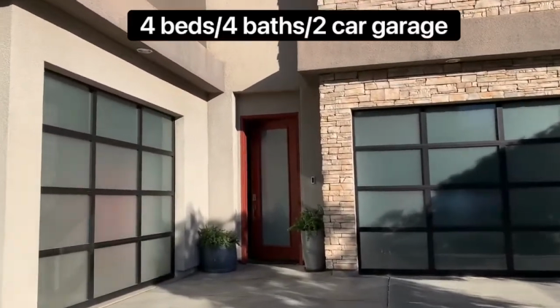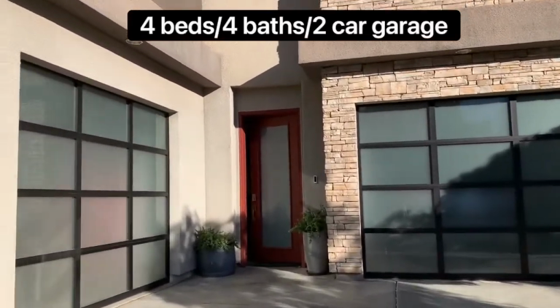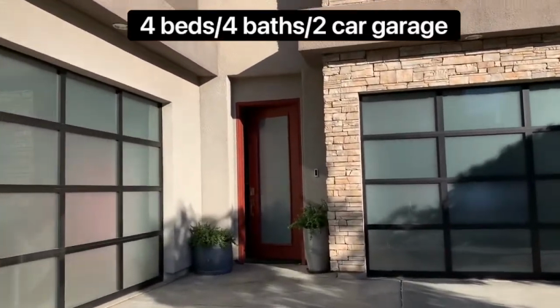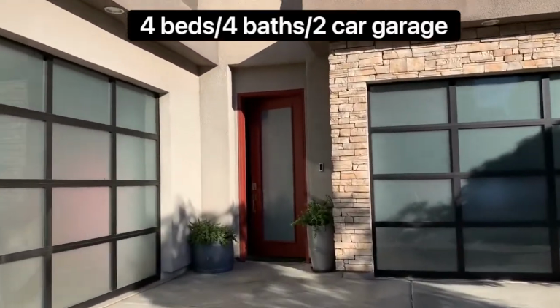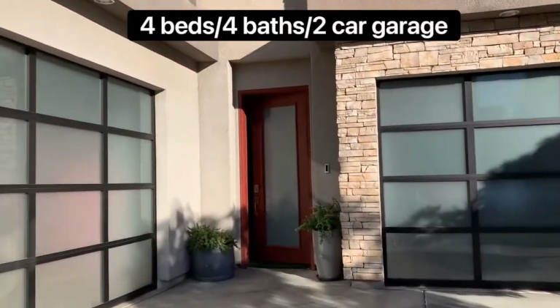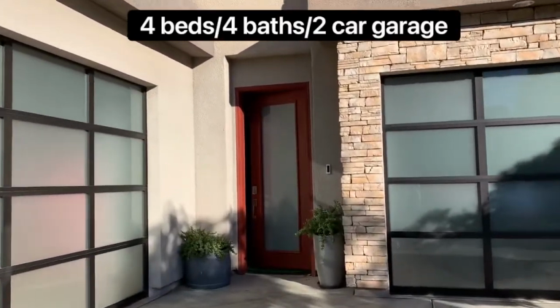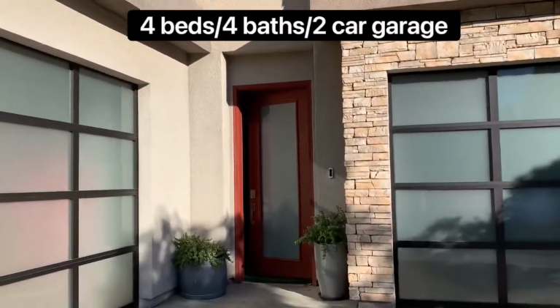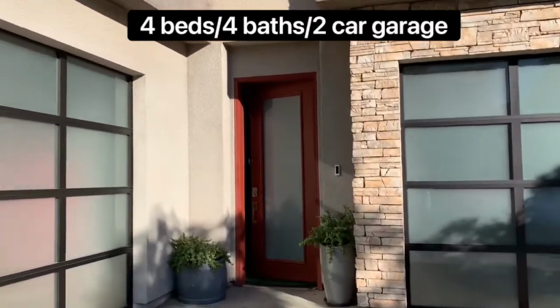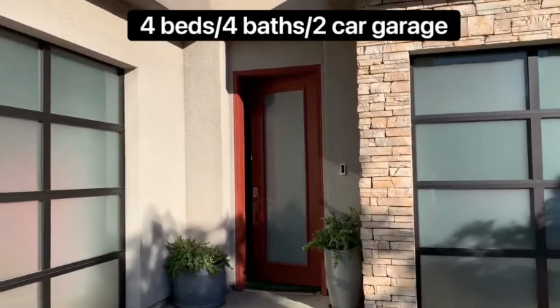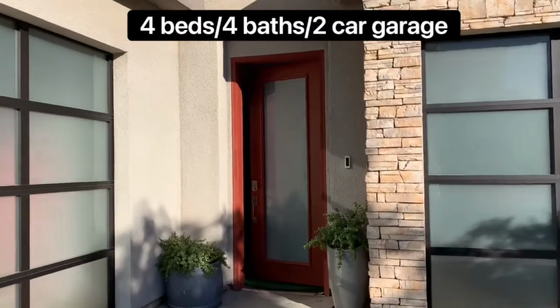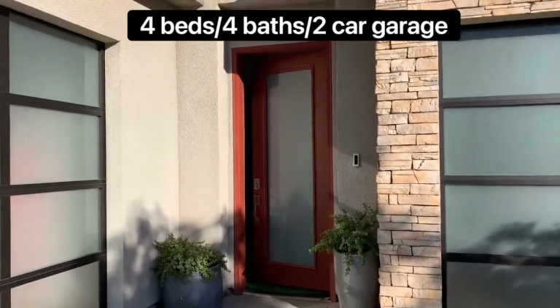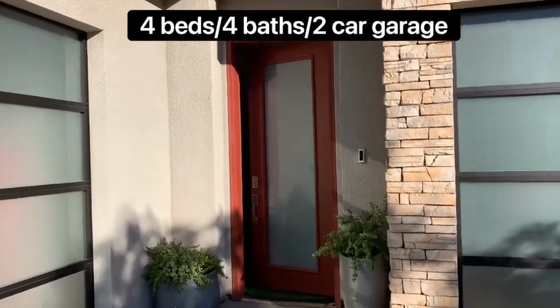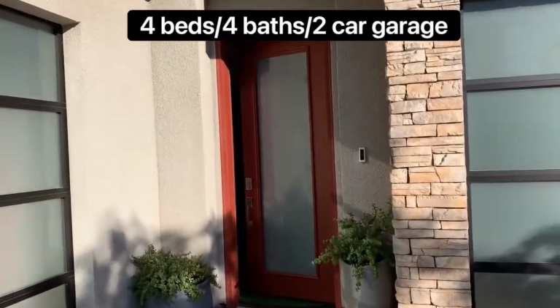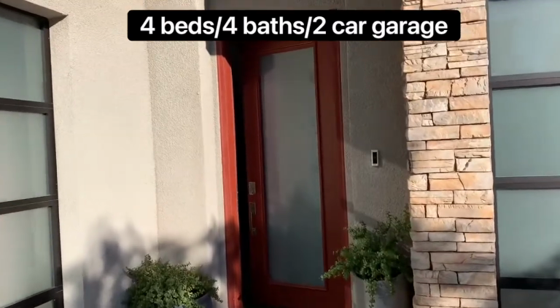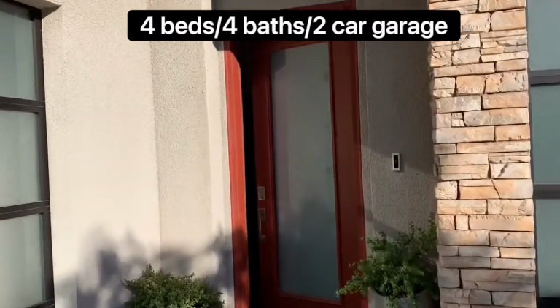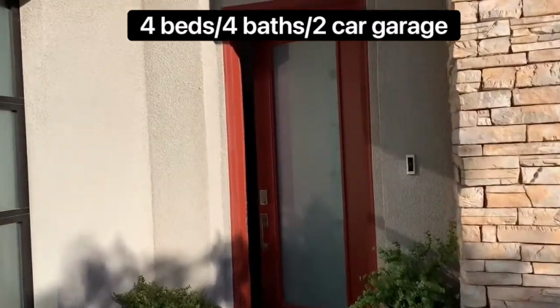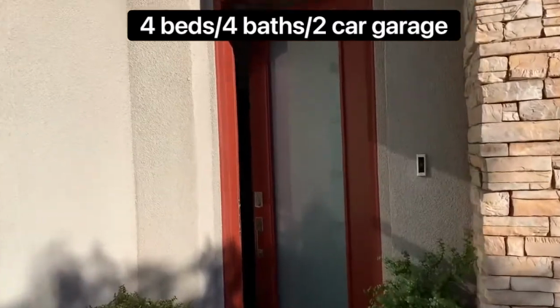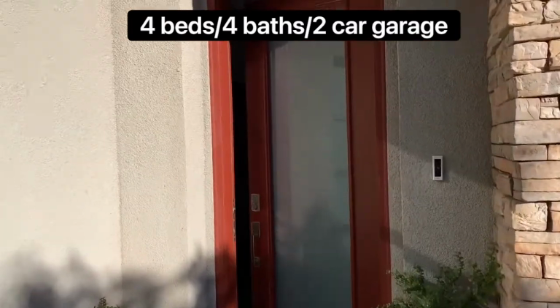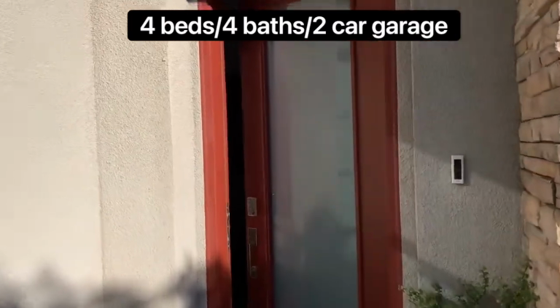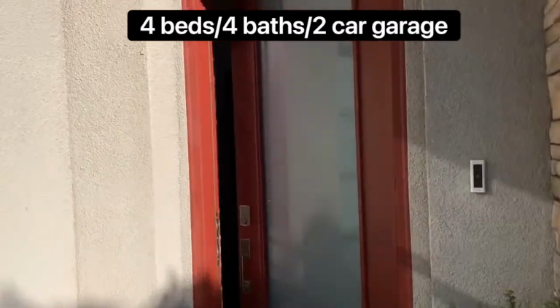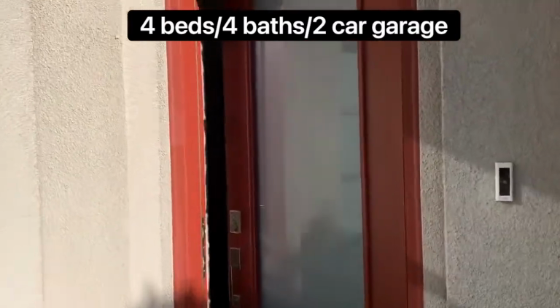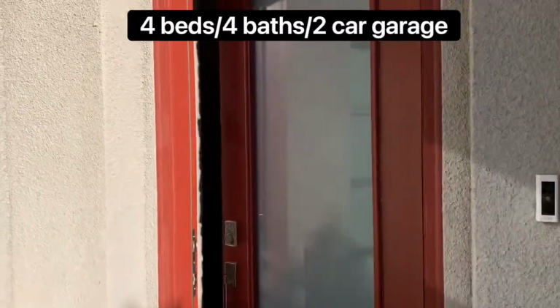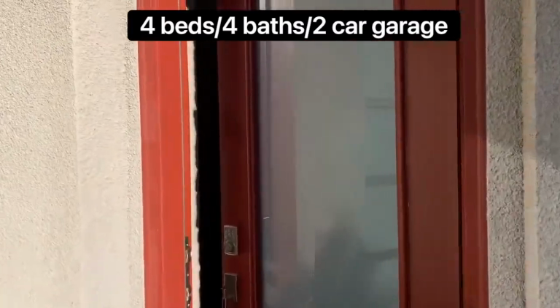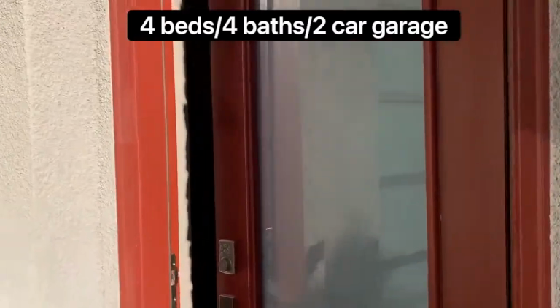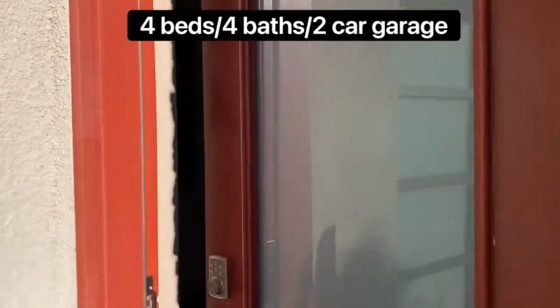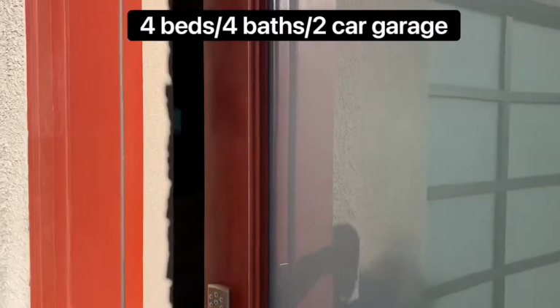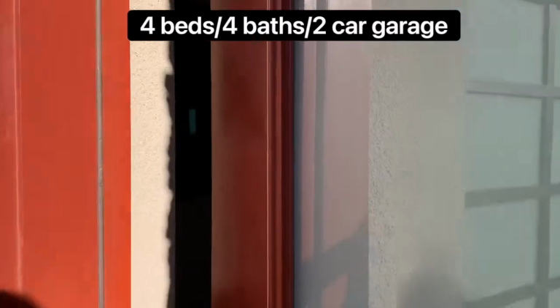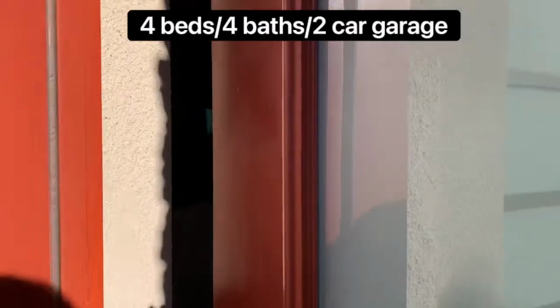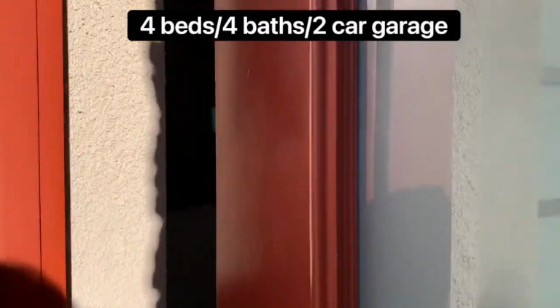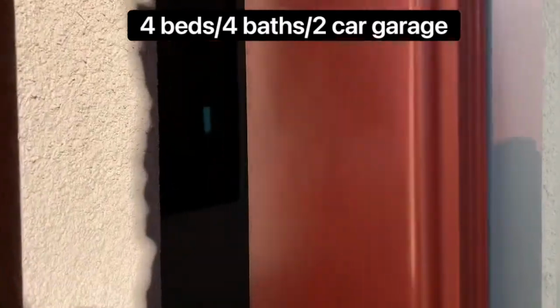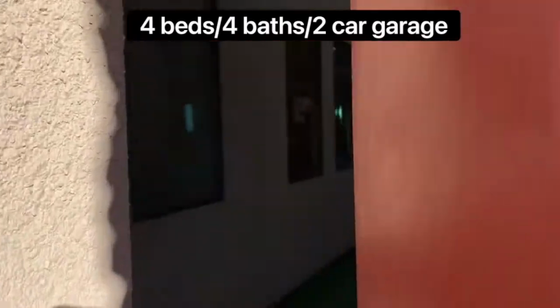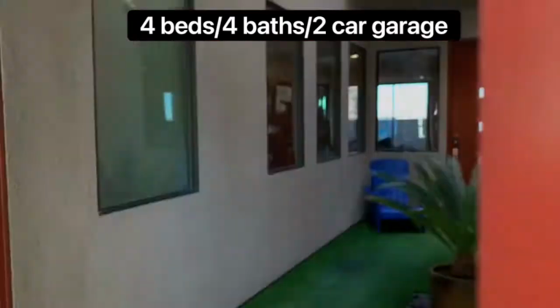It's a four-bedroom home with three full baths and one half bath, and a two-car garage.